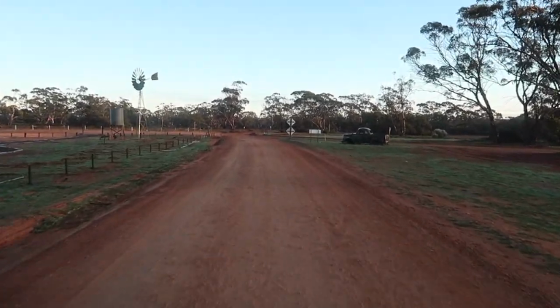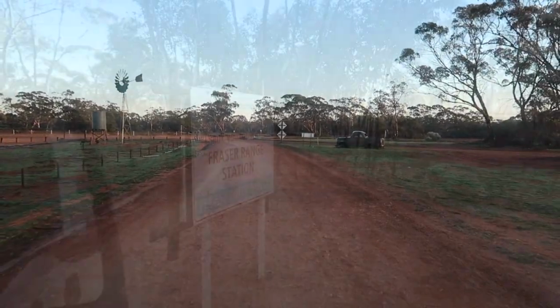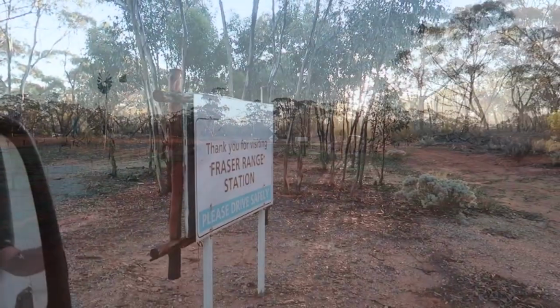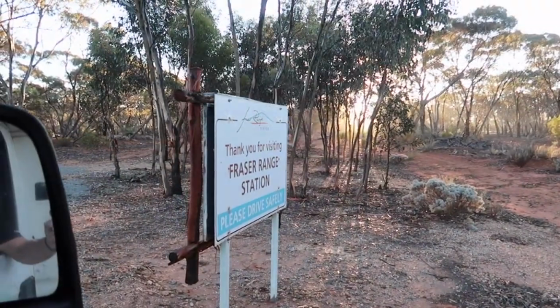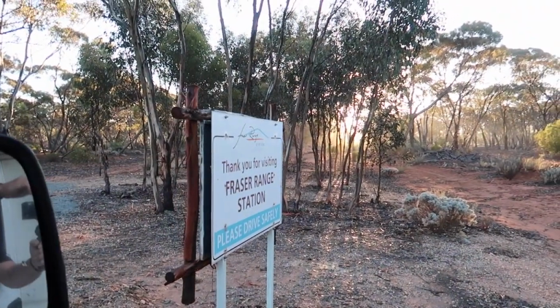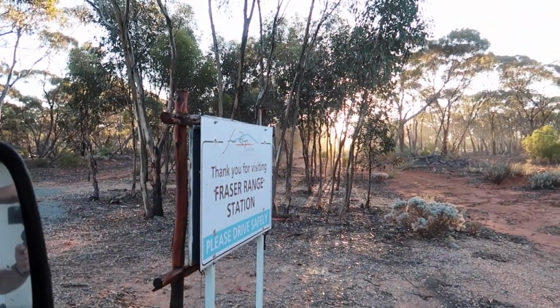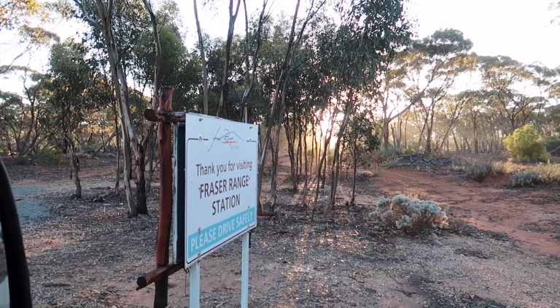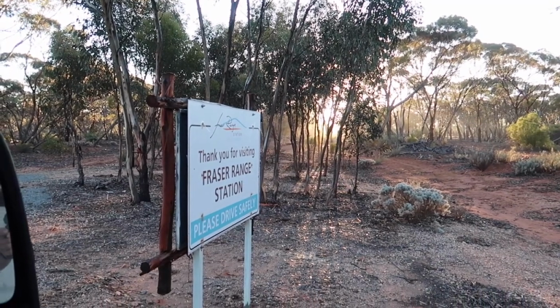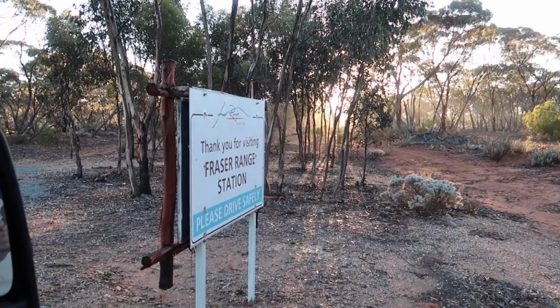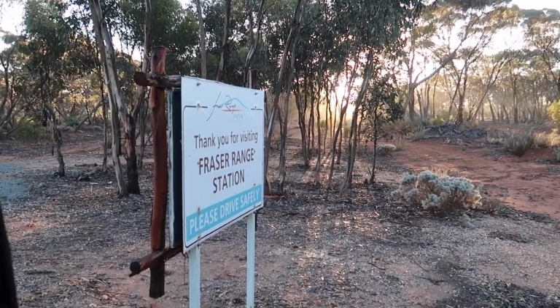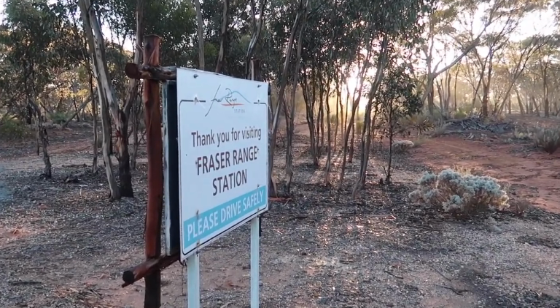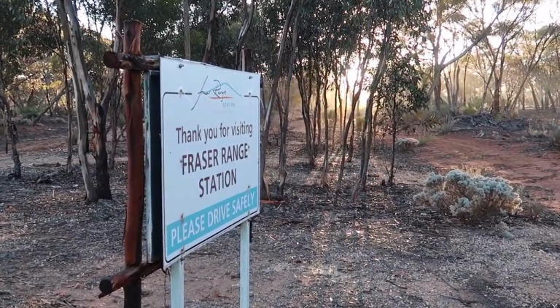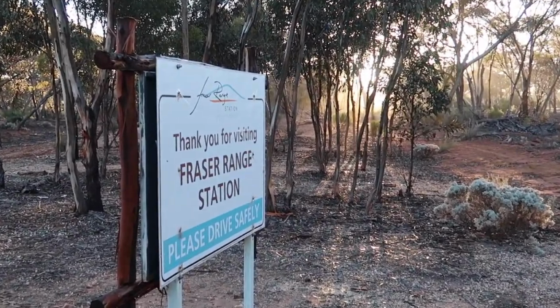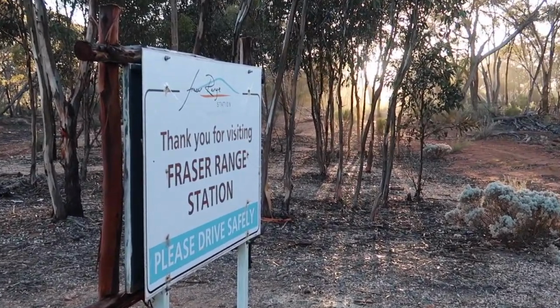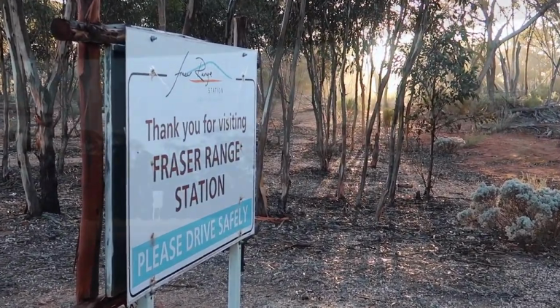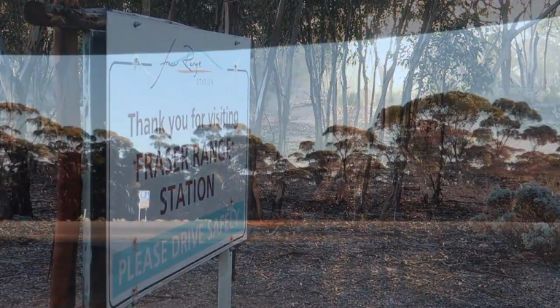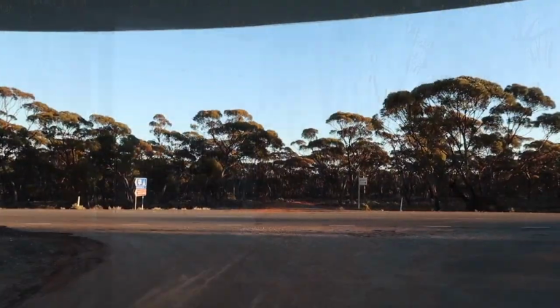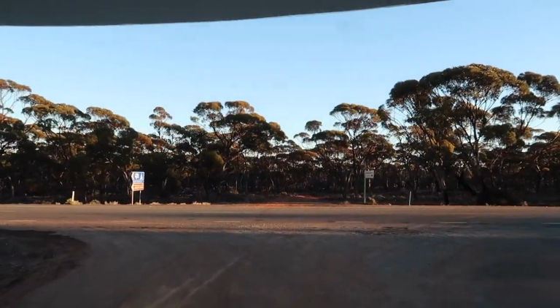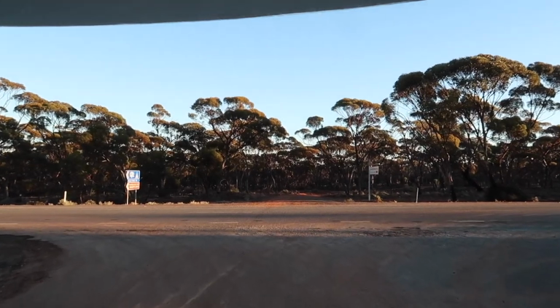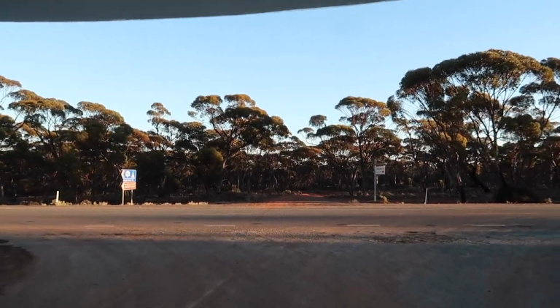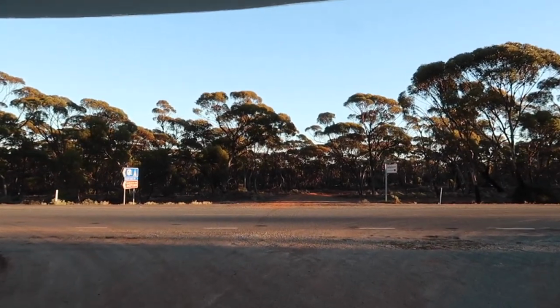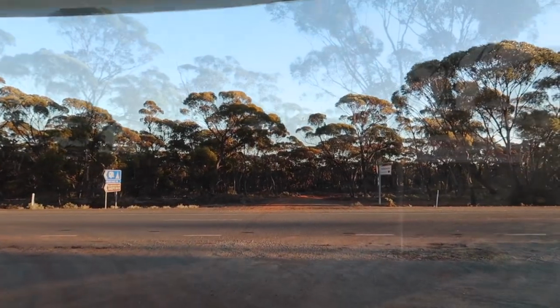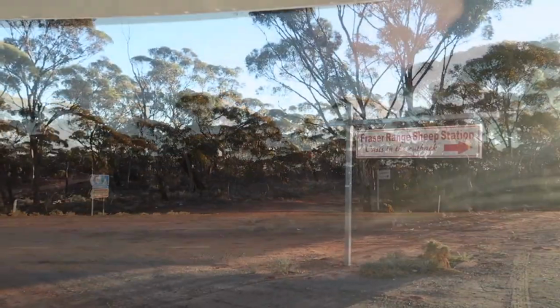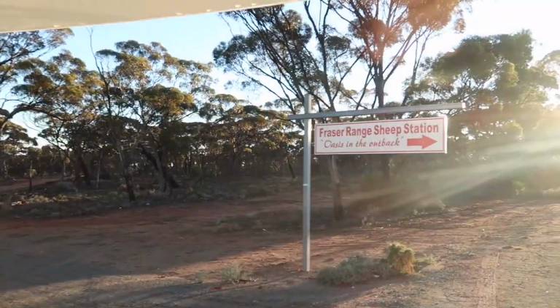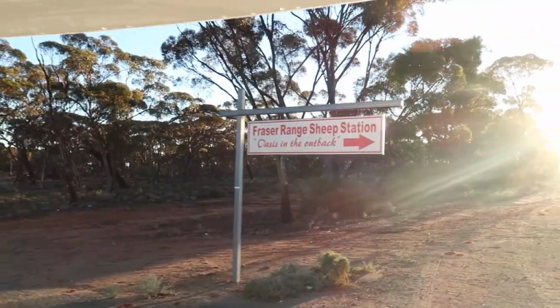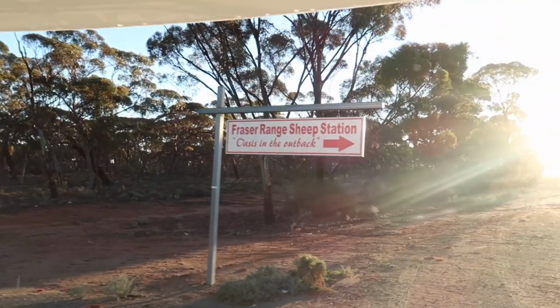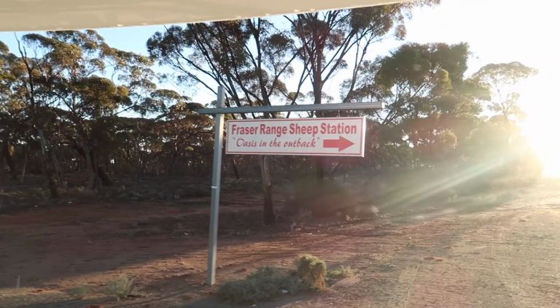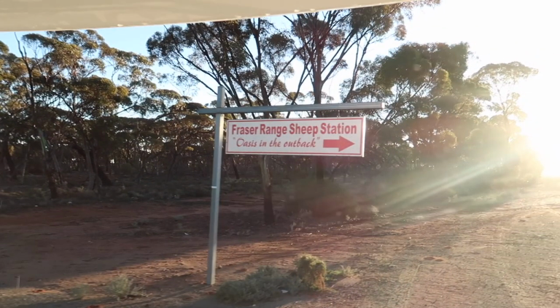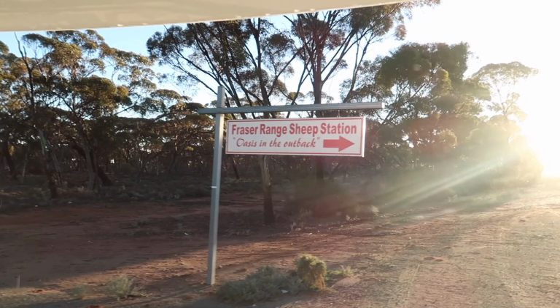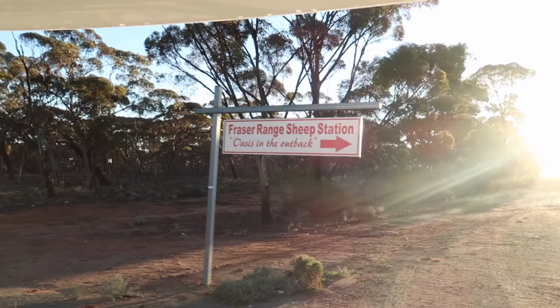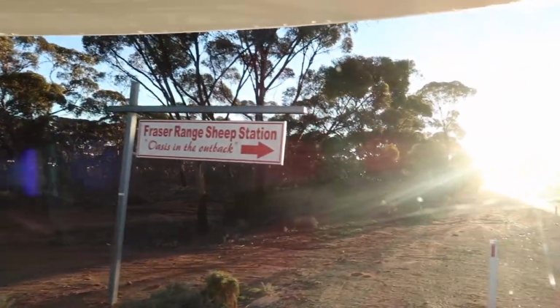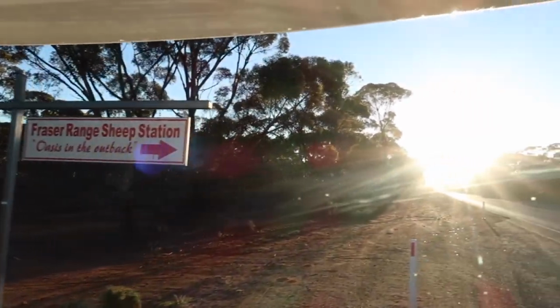That was a beautiful stay at Fraser Range Station. Great place to stop to wash the road off you, and sit around that gorgeous fire and chat to other travellers.